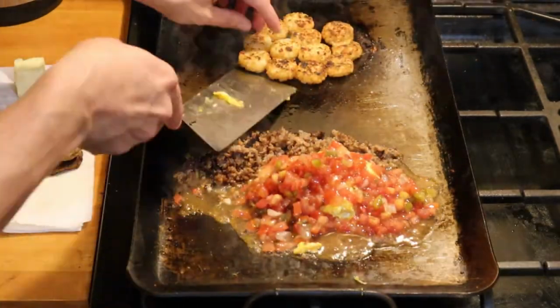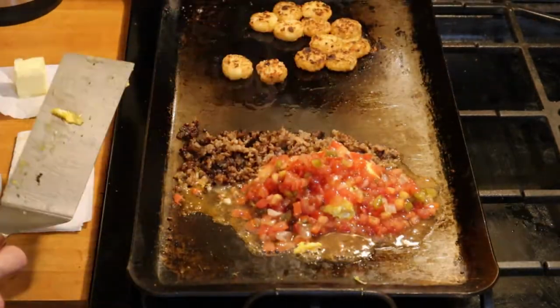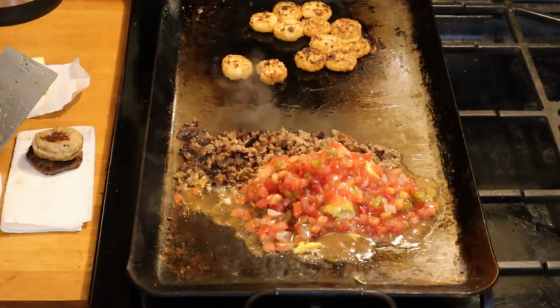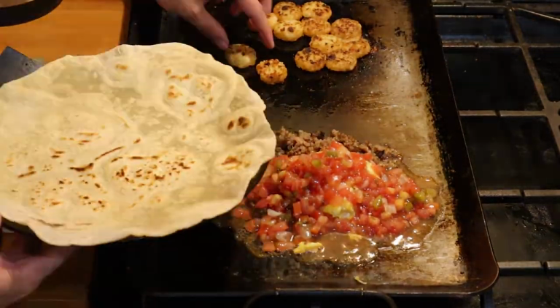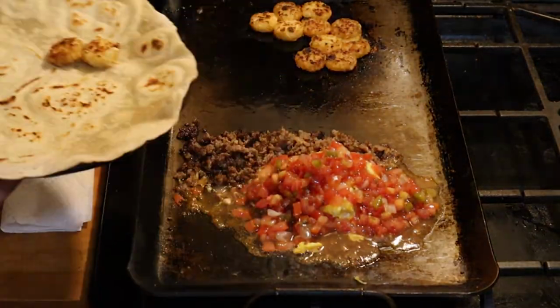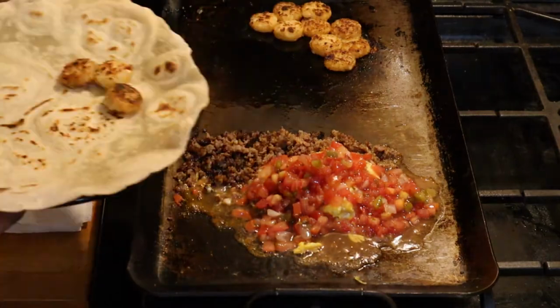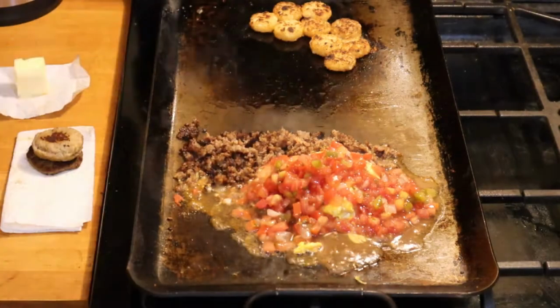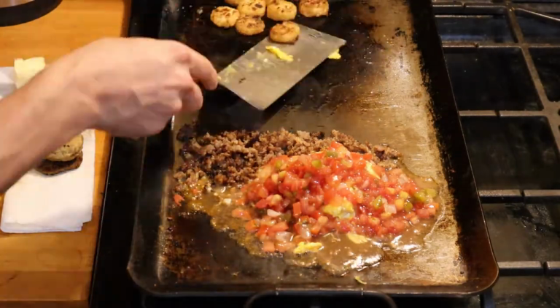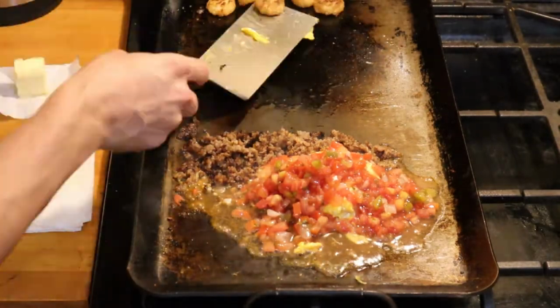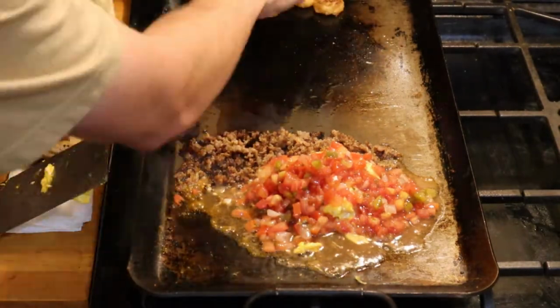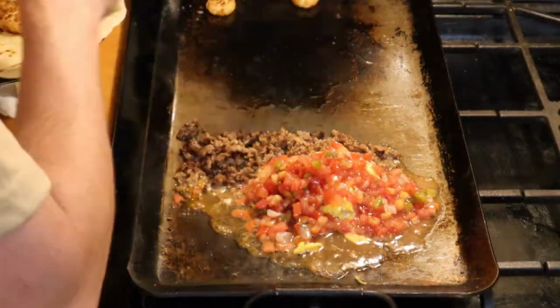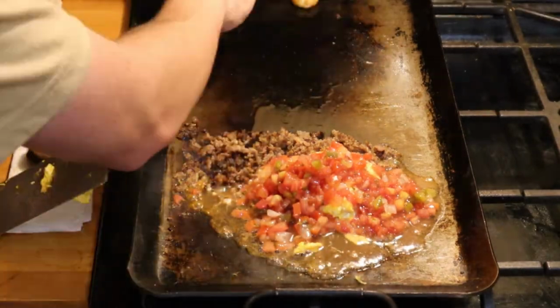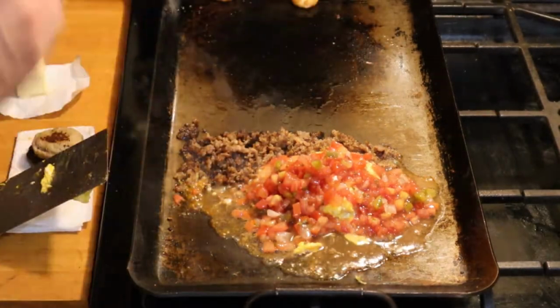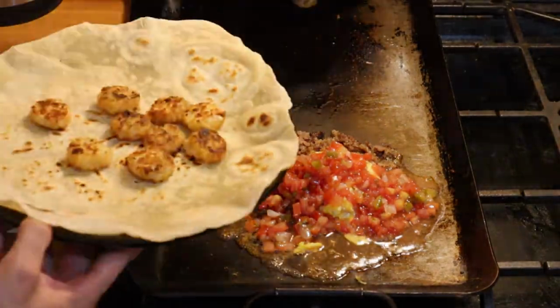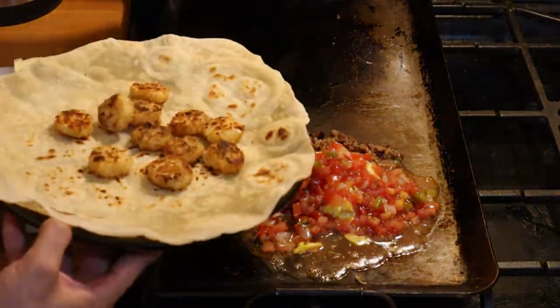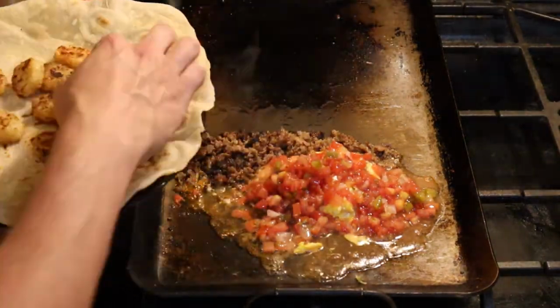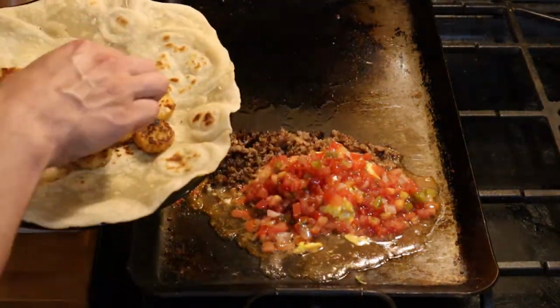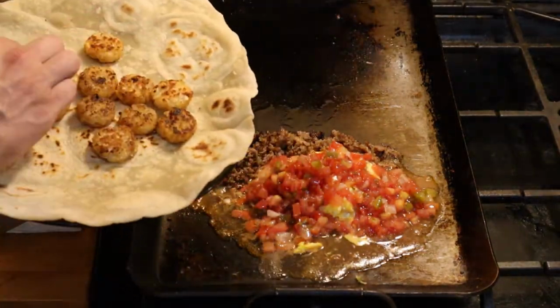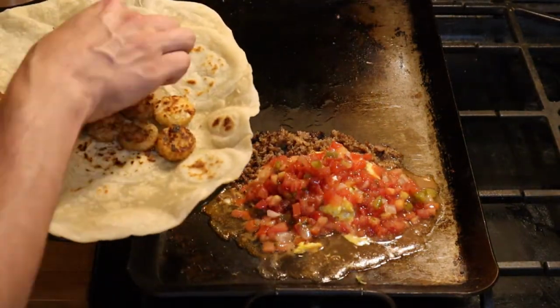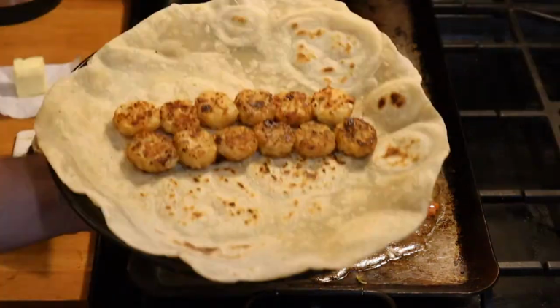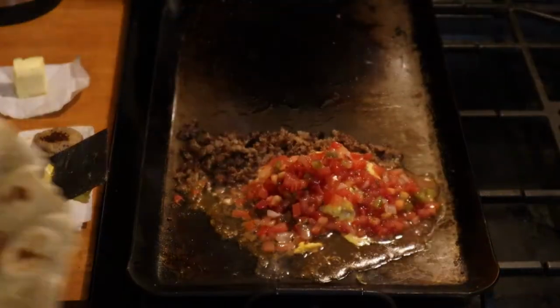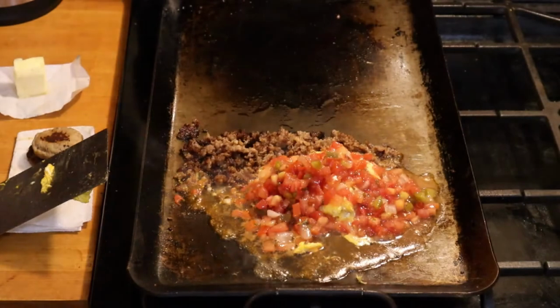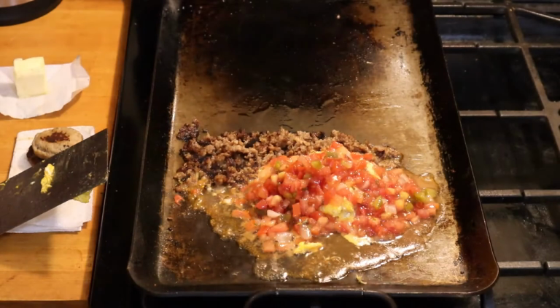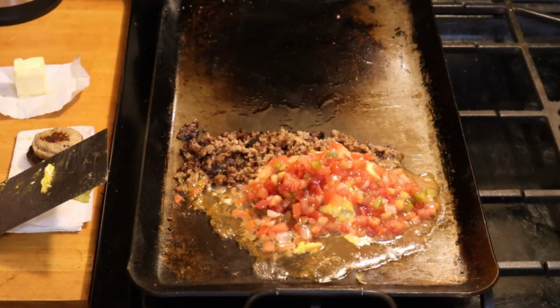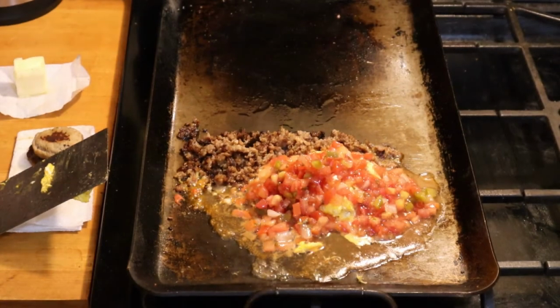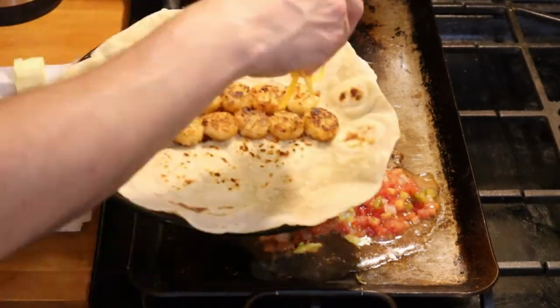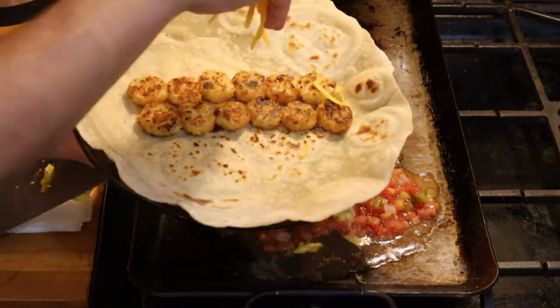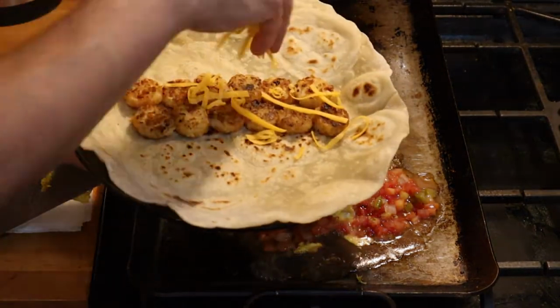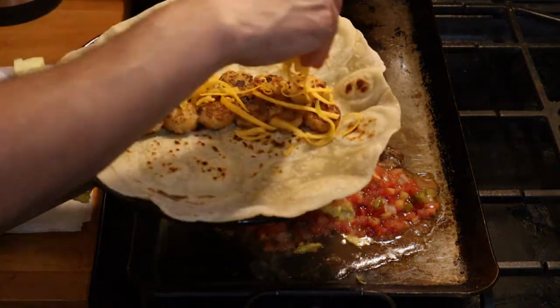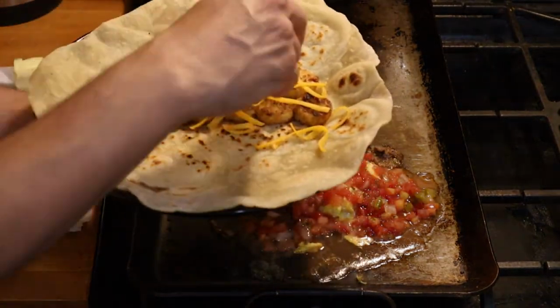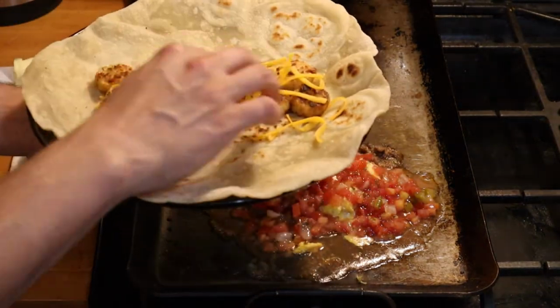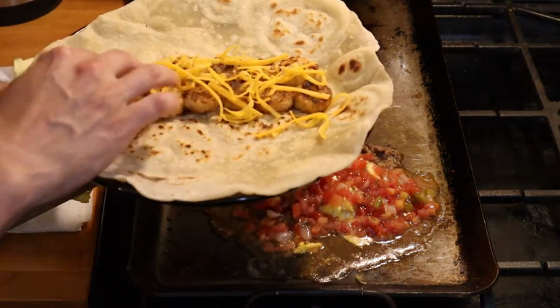Add about half a cup of salsa right on top of your eggs and let that sit. Pull off your hash browns and arrange them into two rows on your tortilla. Sprinkle a little bit of your cheese on top of the hash browns.